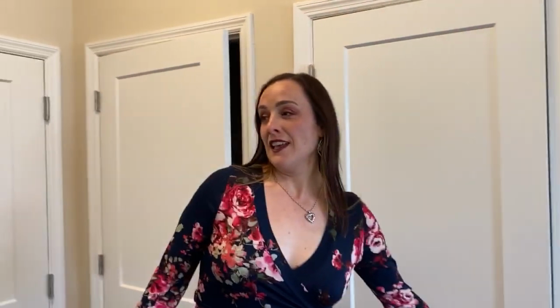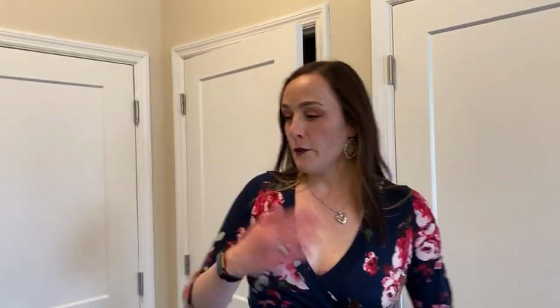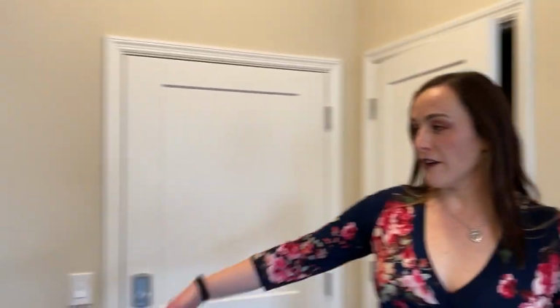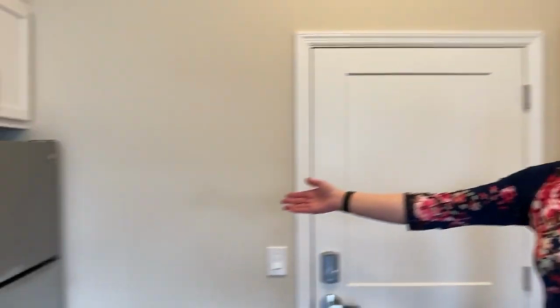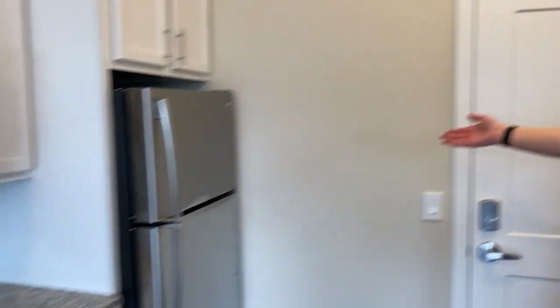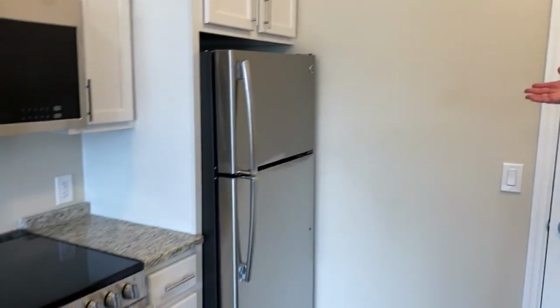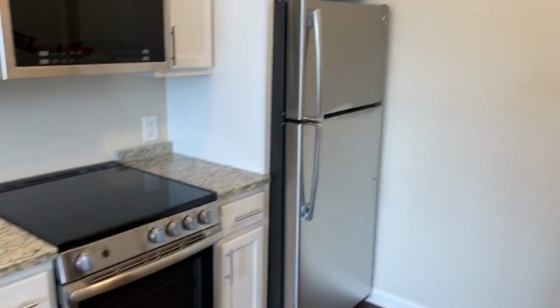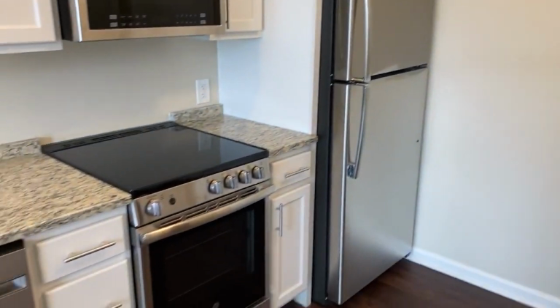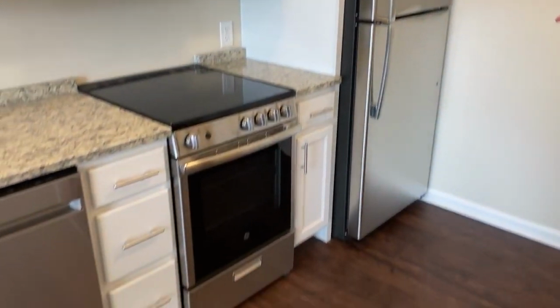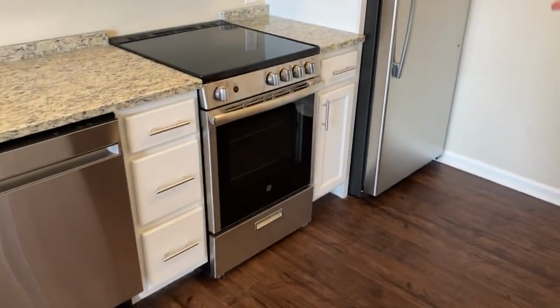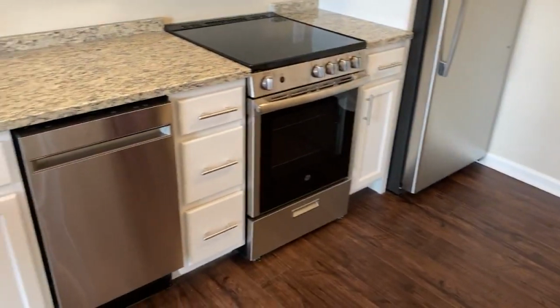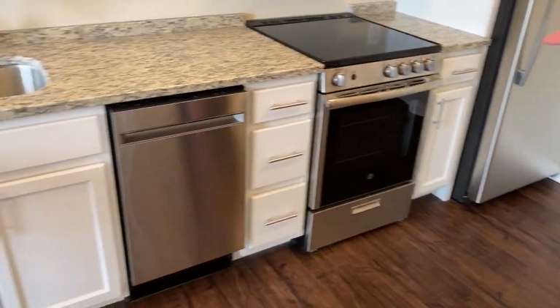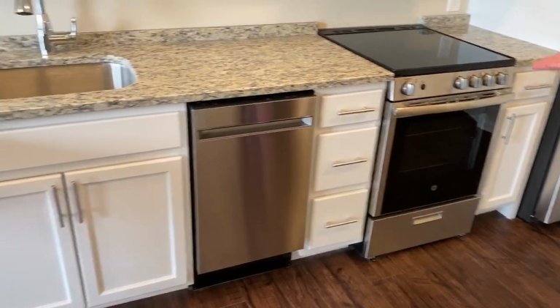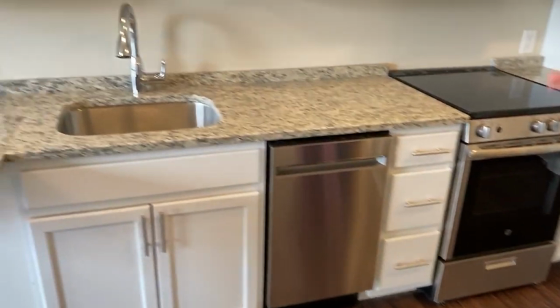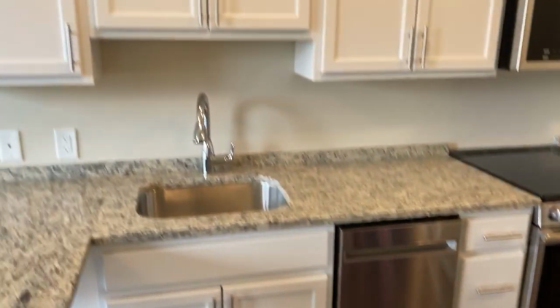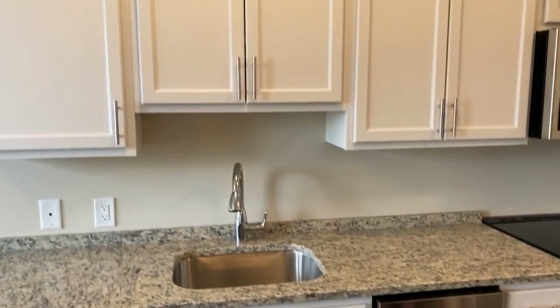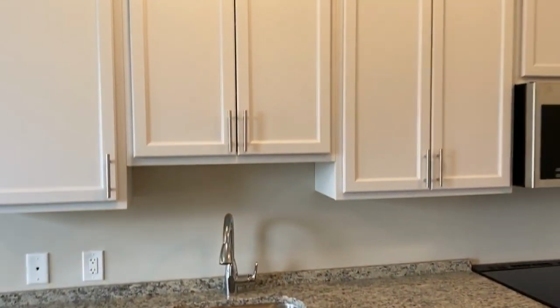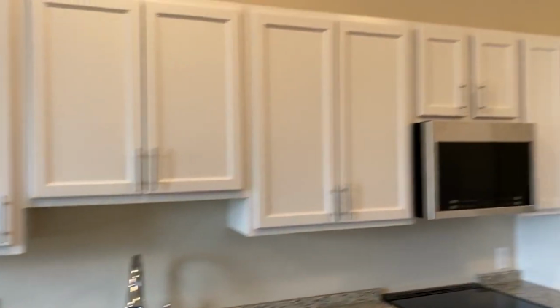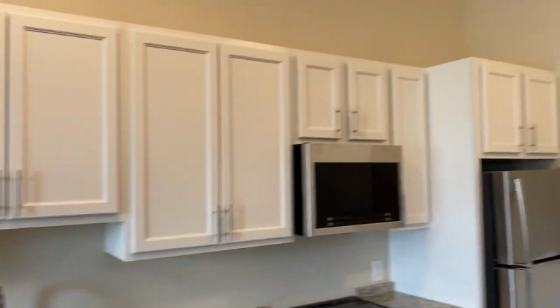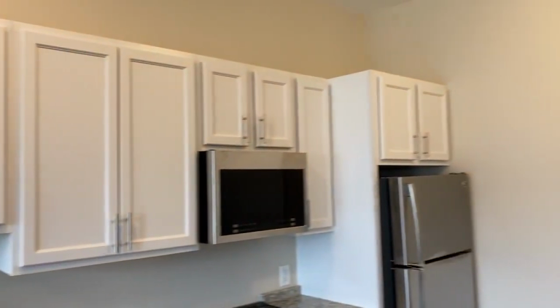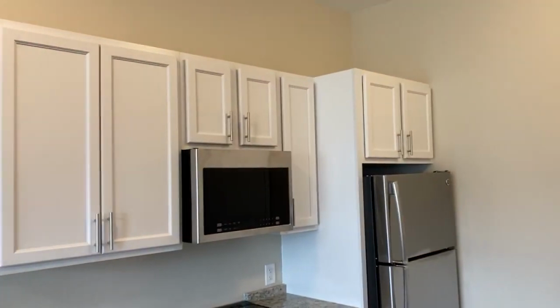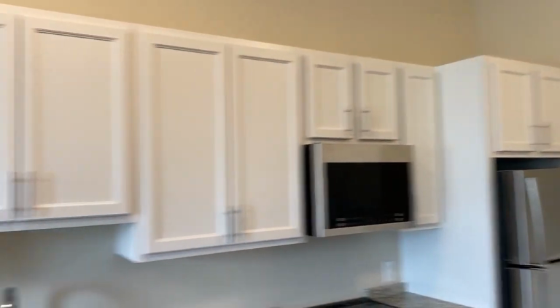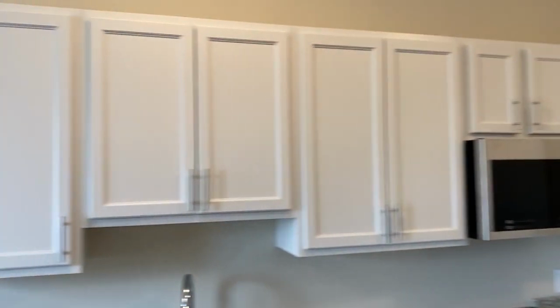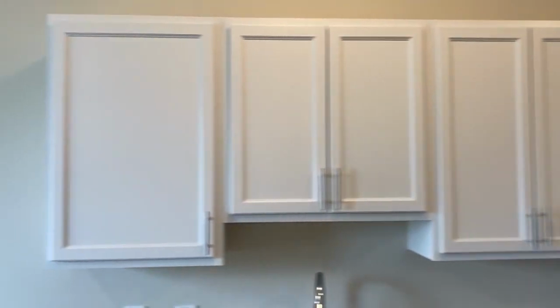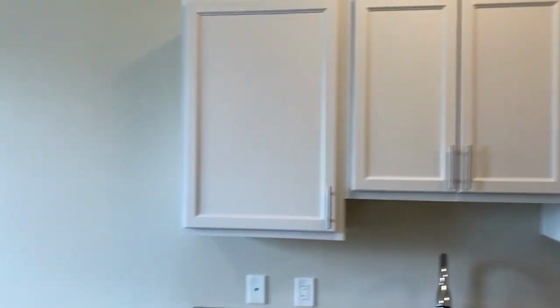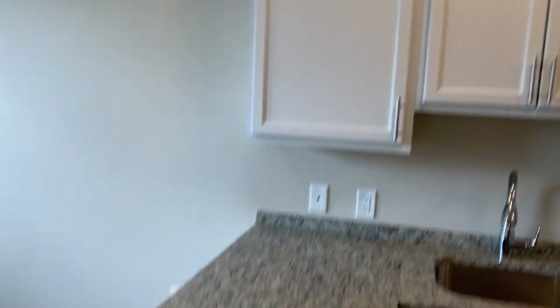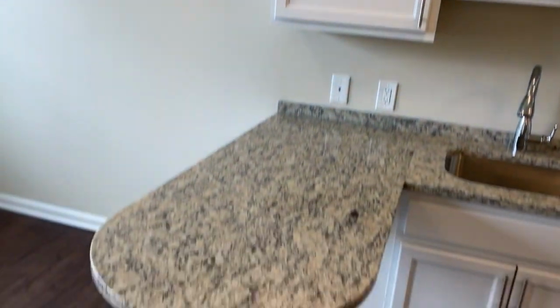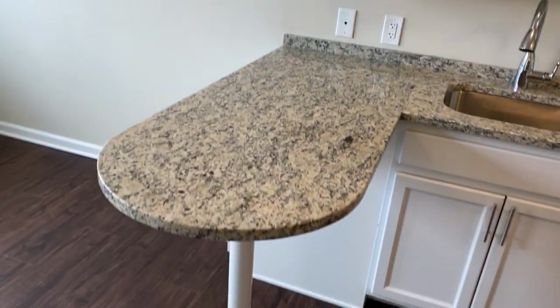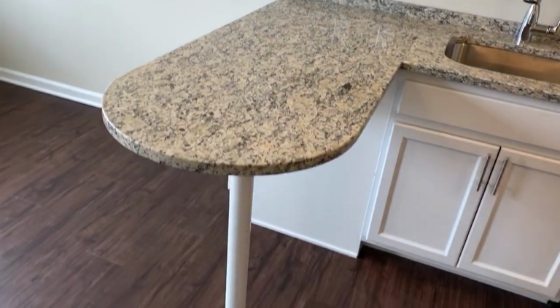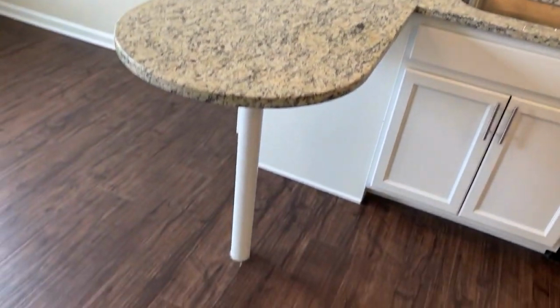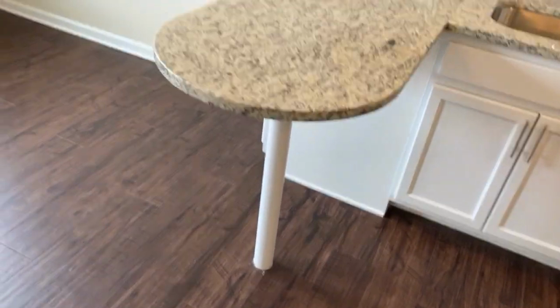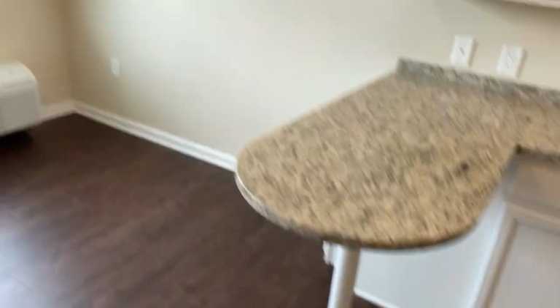And if you pan around, you can see the kitchen. It has the cooktop, dishwasher, sink, and plenty of counter space — also space for you to set up some stools for an eat-in.